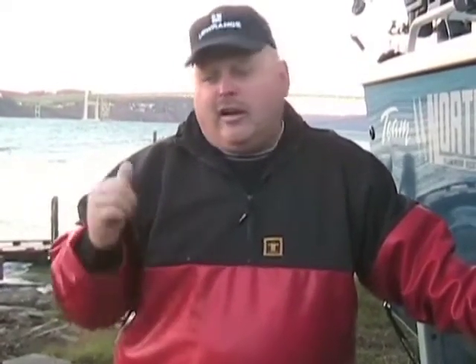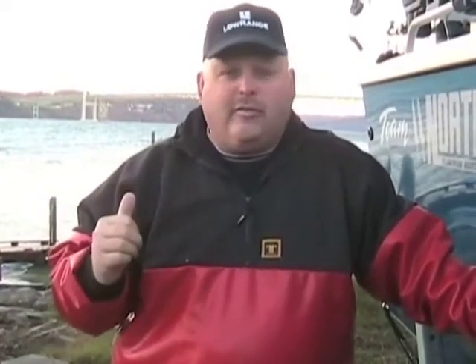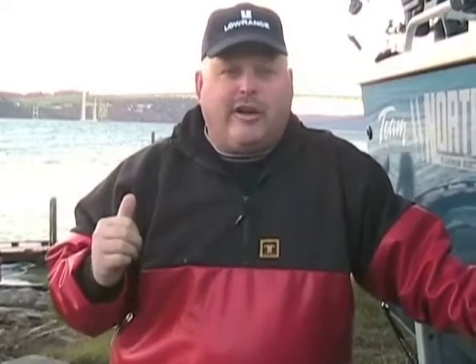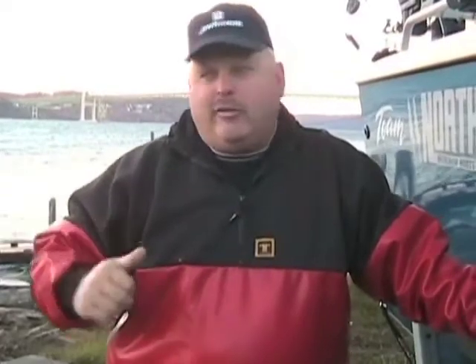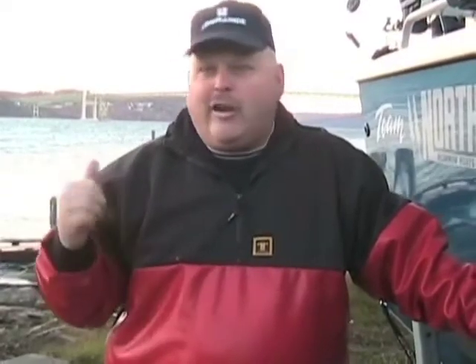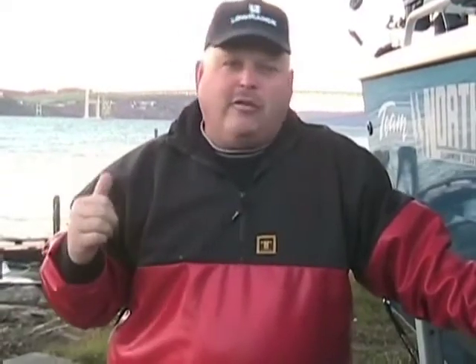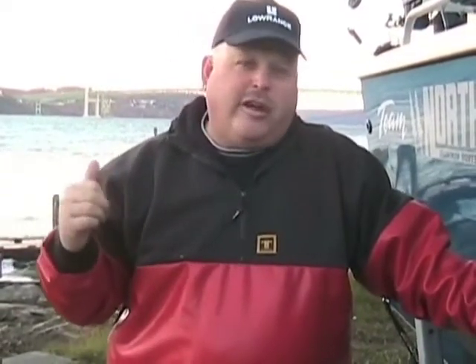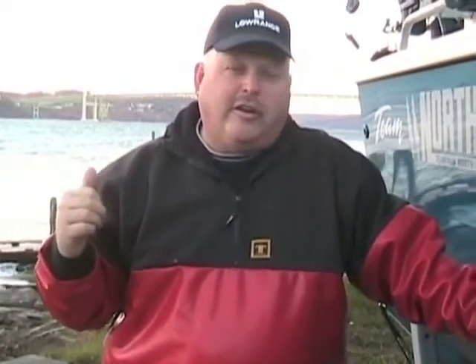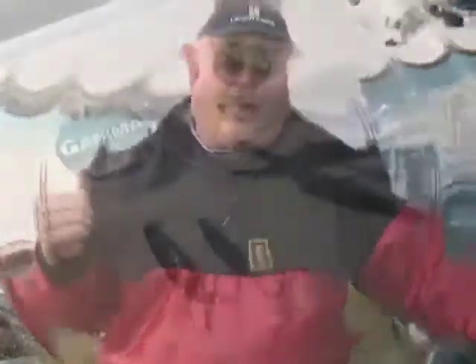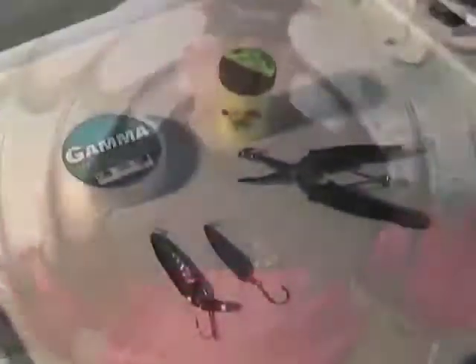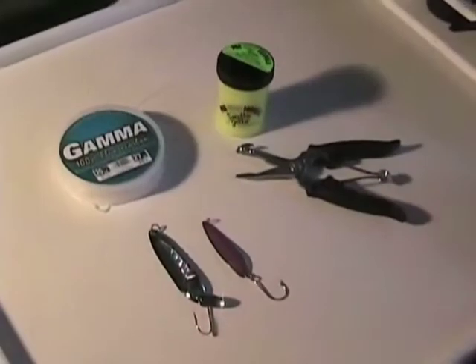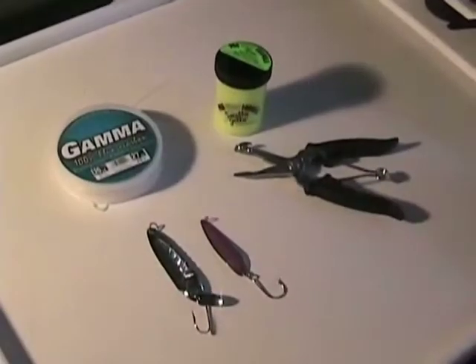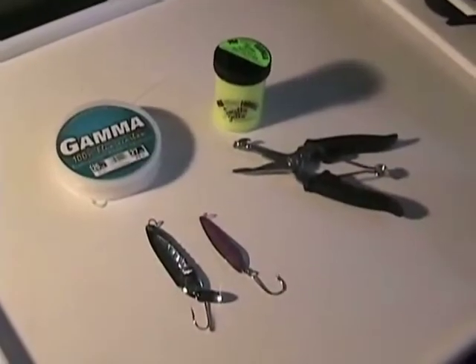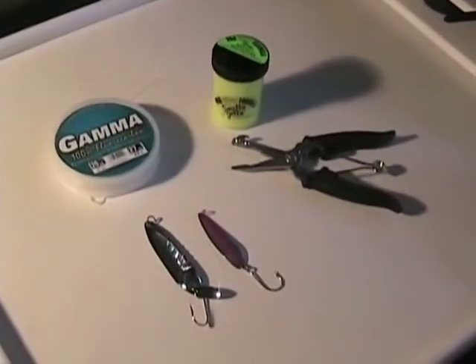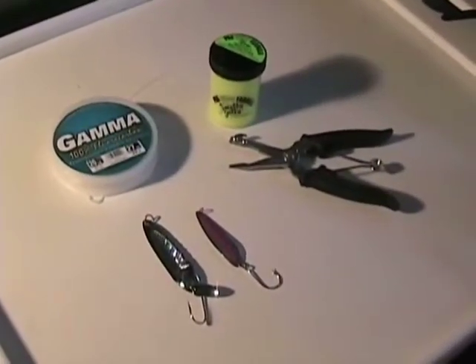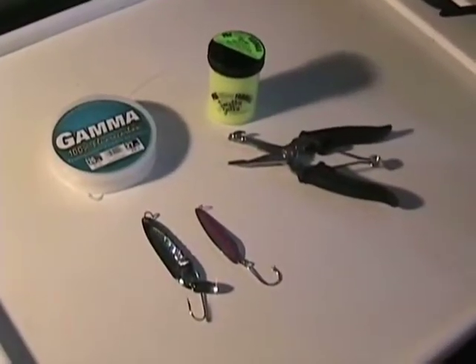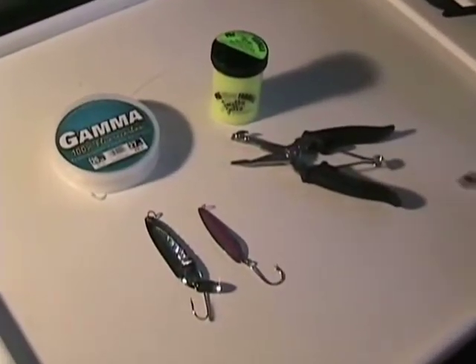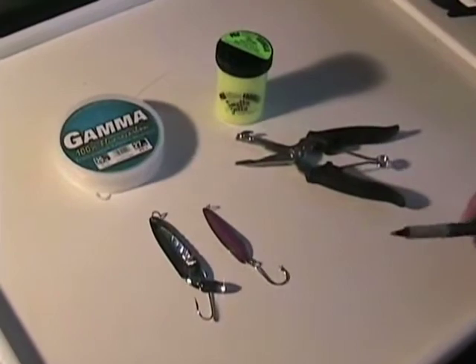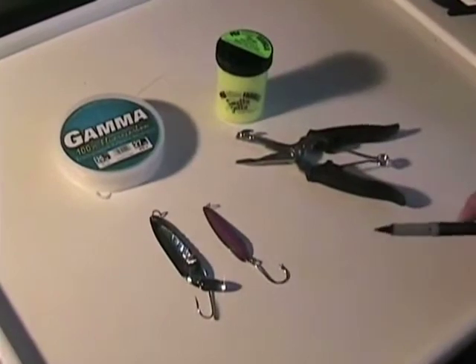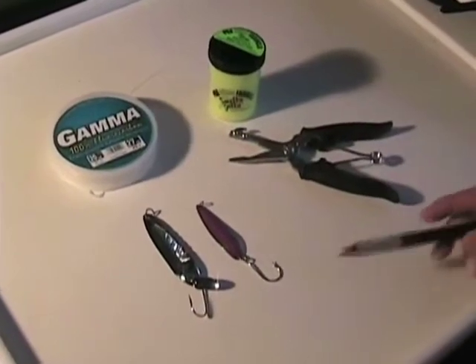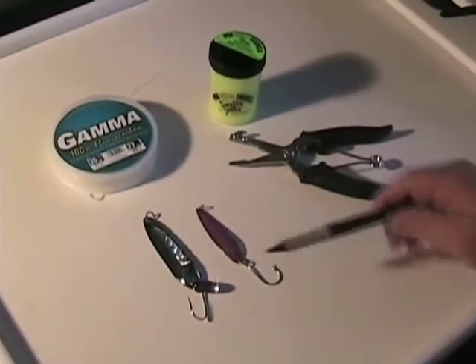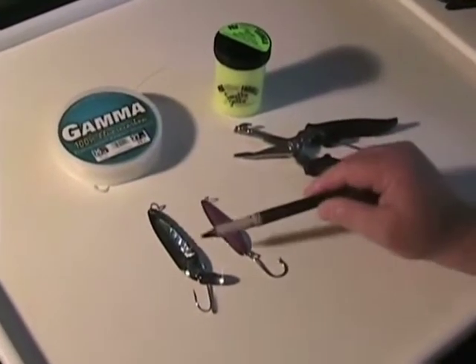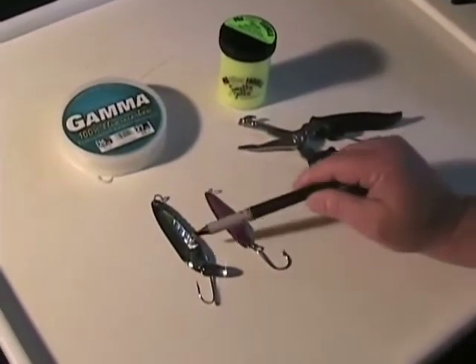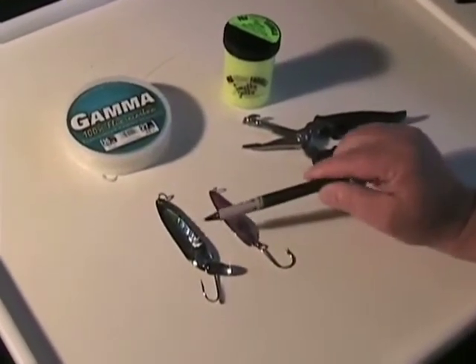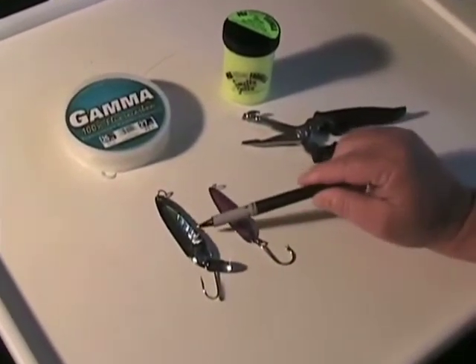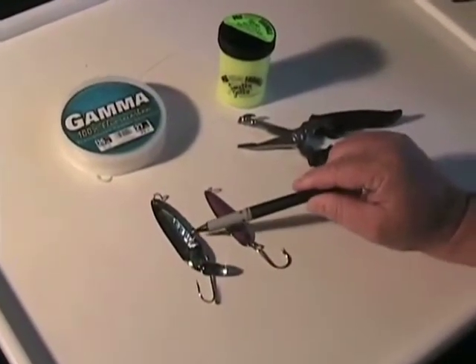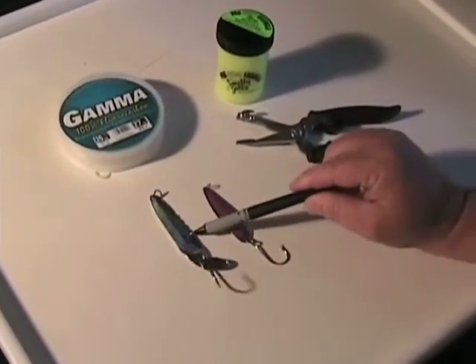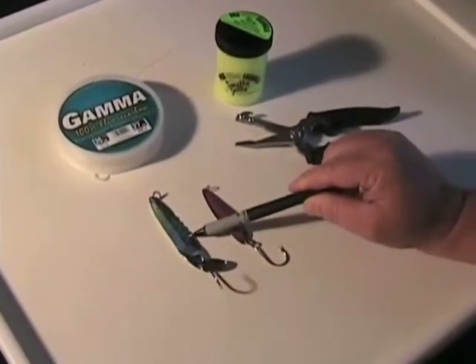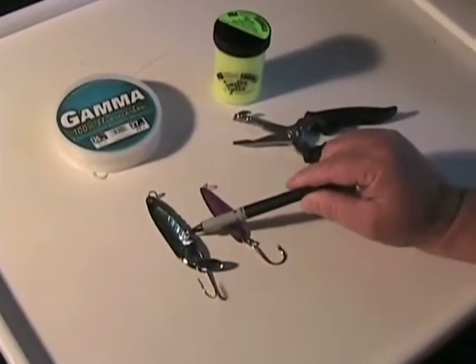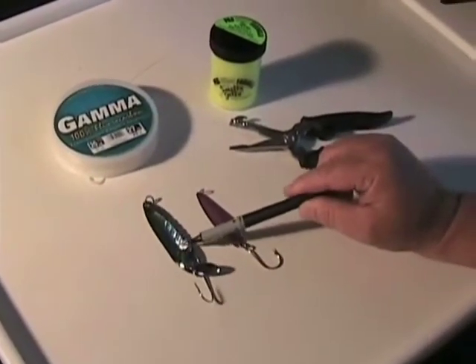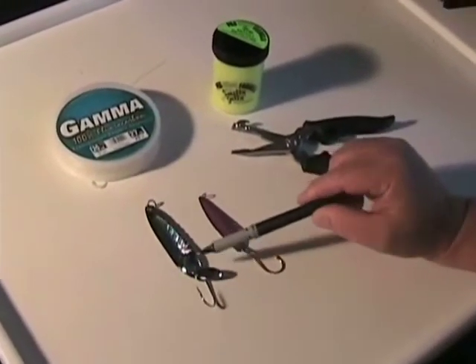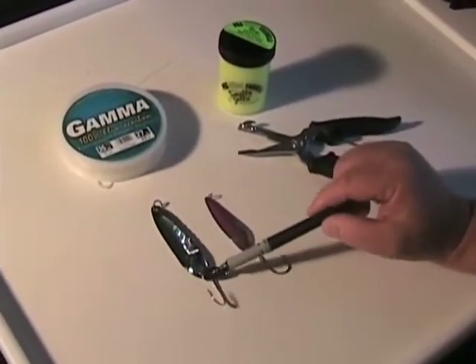Let's get some rigged up and then we'll take them out and show you how they look in the water. A couple of the spoons we're going to use here that work real well — it mainly depends on the size of the bait. This is a Sonic Edge spoon.